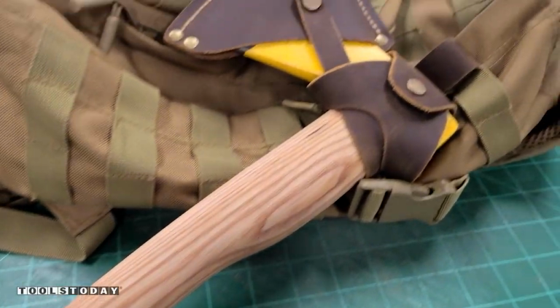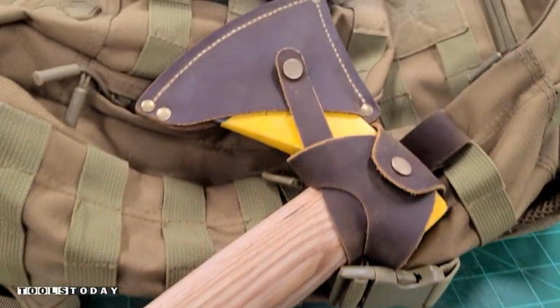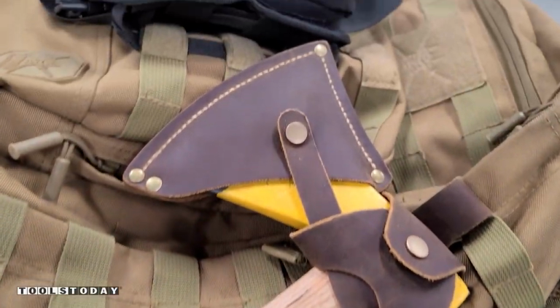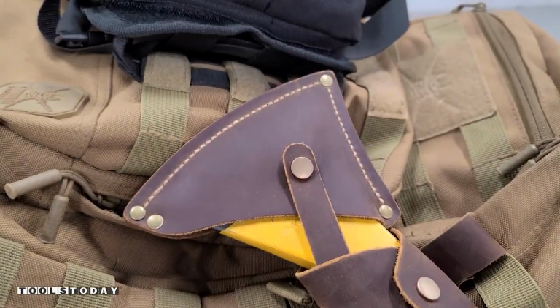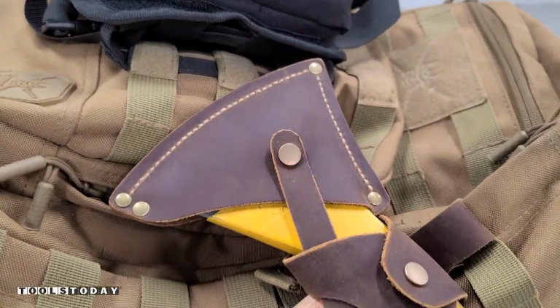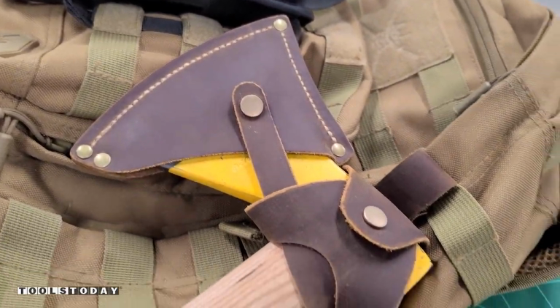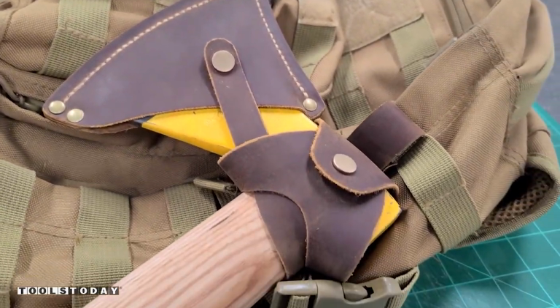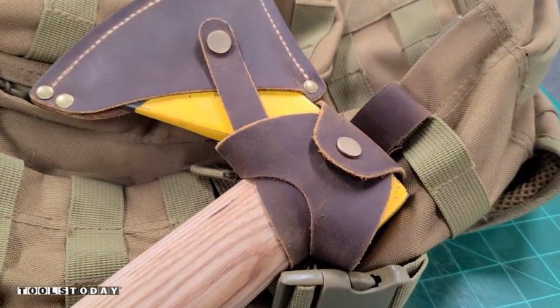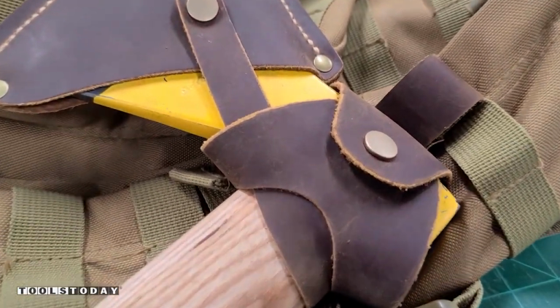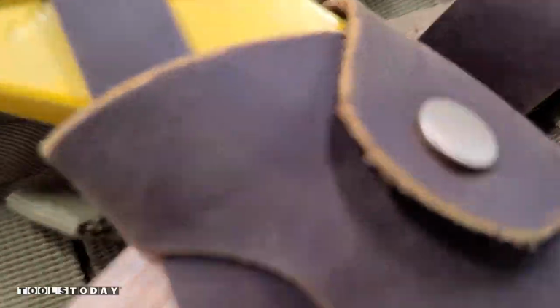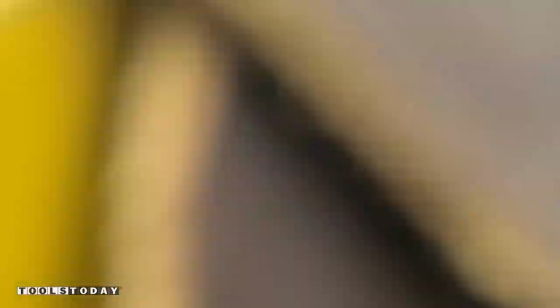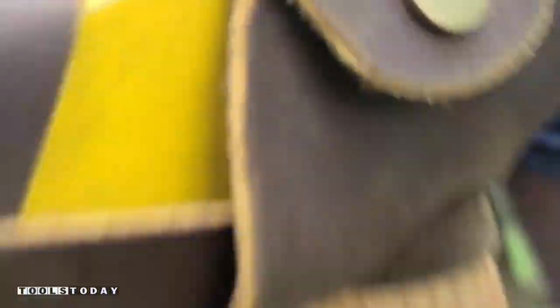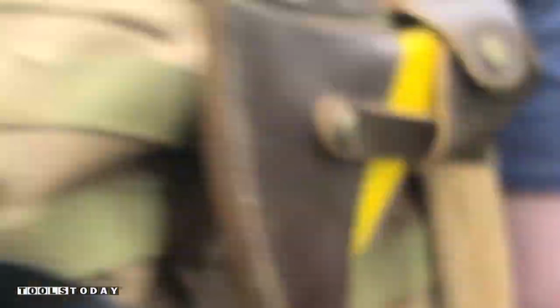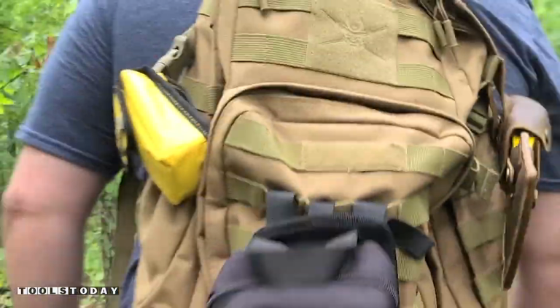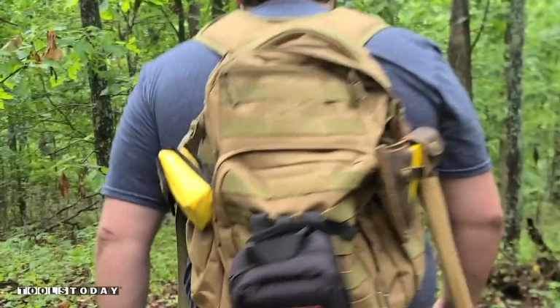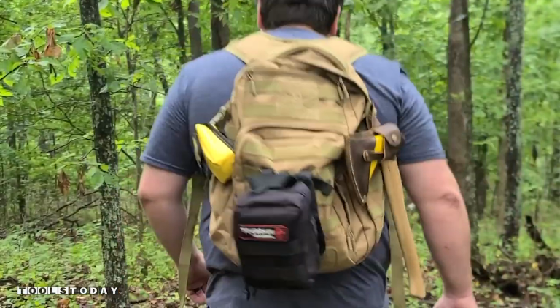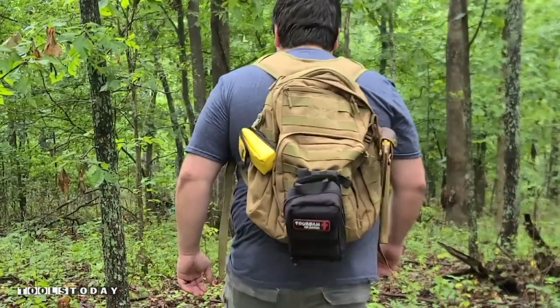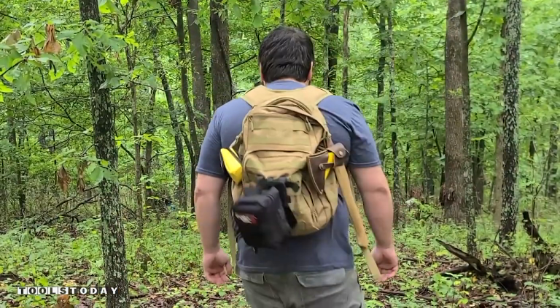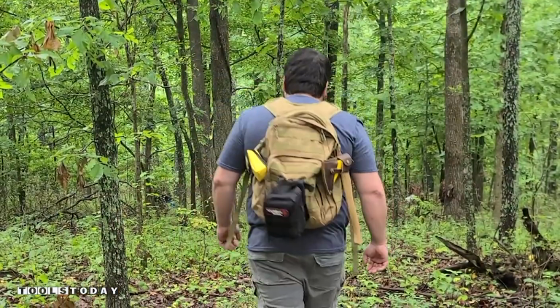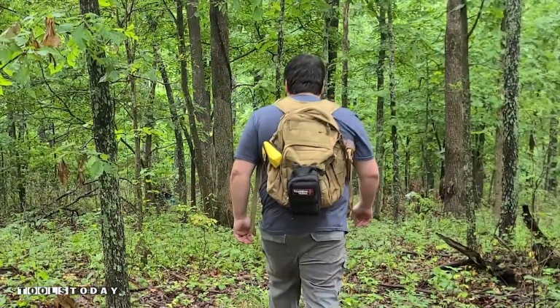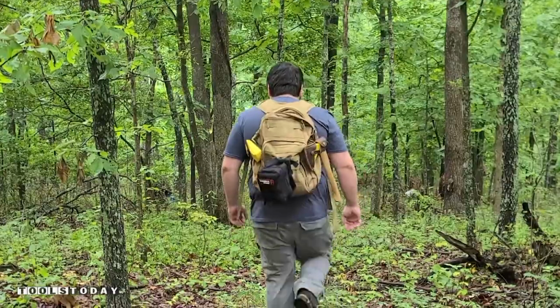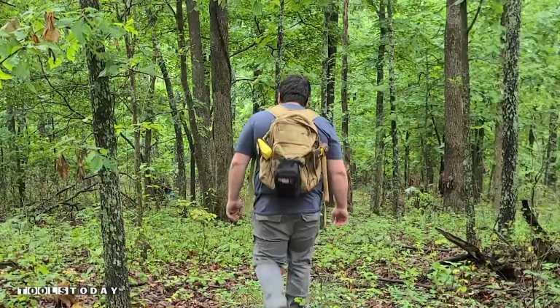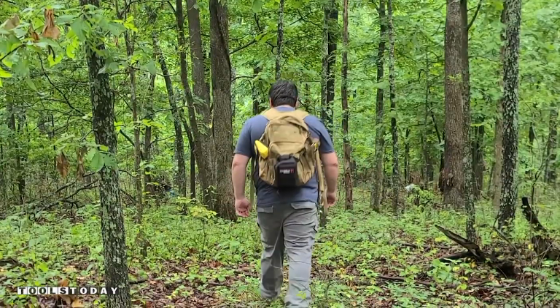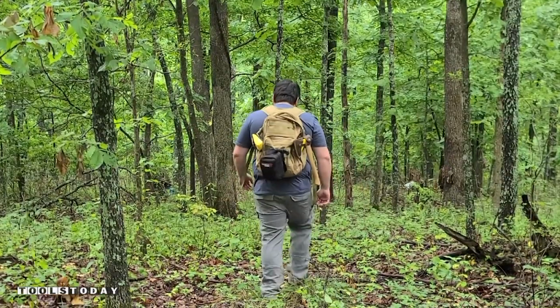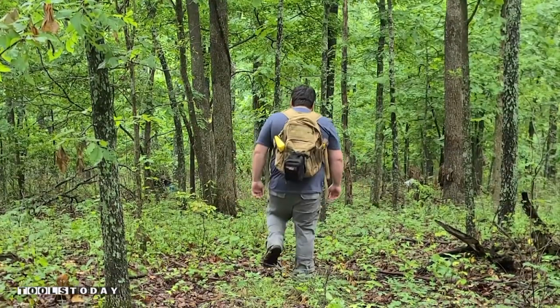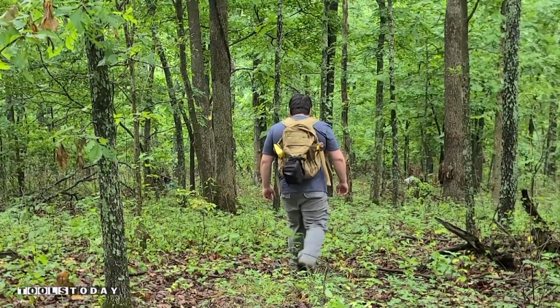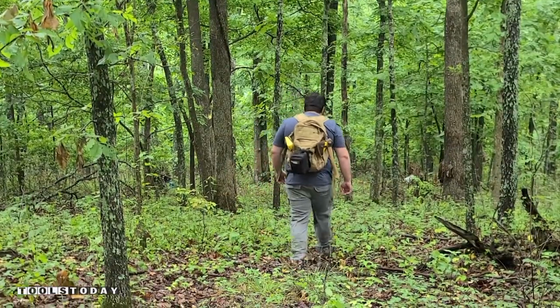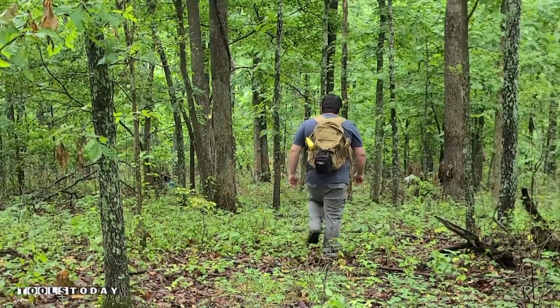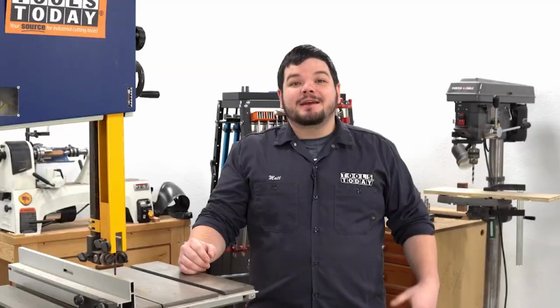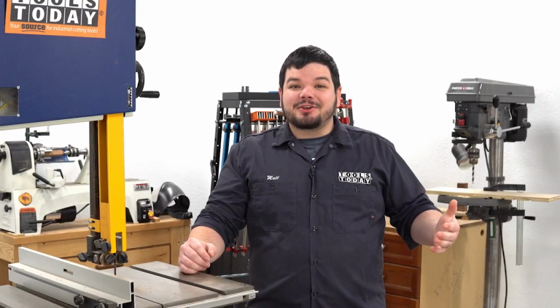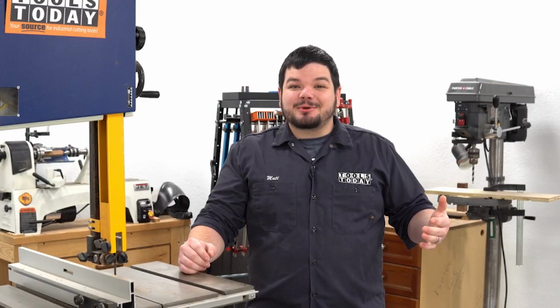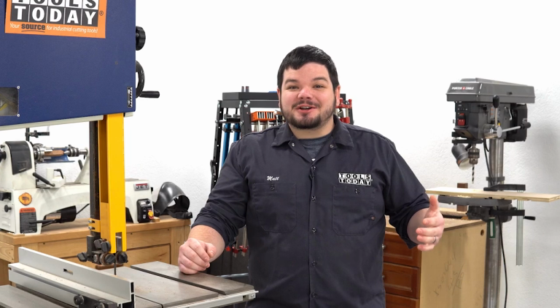Anyways, this is done. I absolutely love the way that this project turned out. It's definitely inspired me to want to do more leather work, but hopefully you guys enjoyed this one. We will catch you guys back out here on the next one. Have a great day everybody. Thank you guys so much for watching.